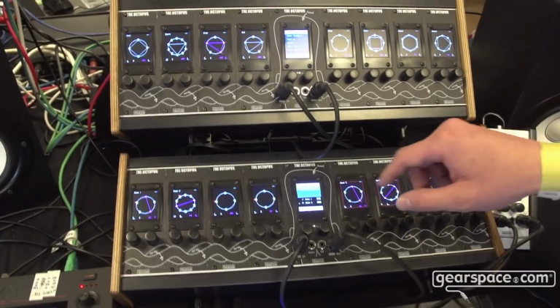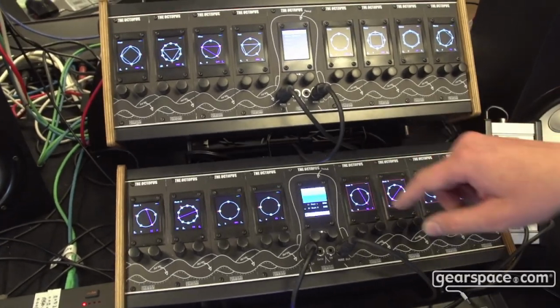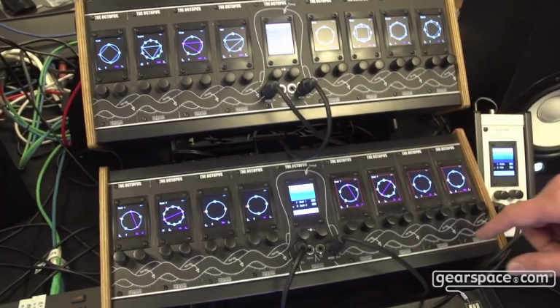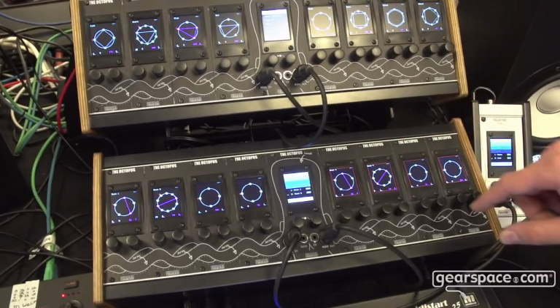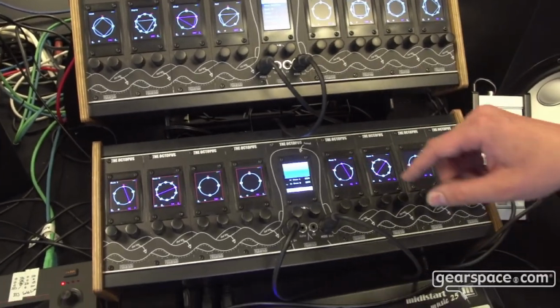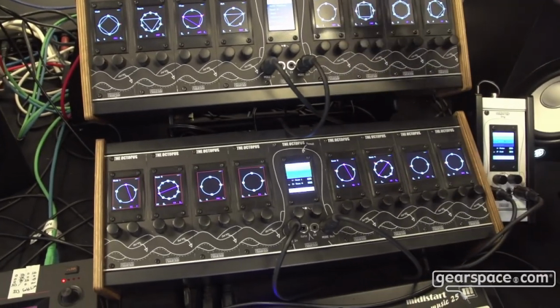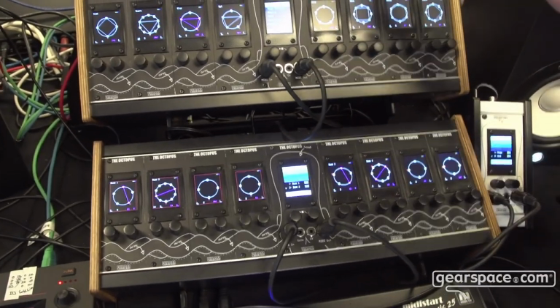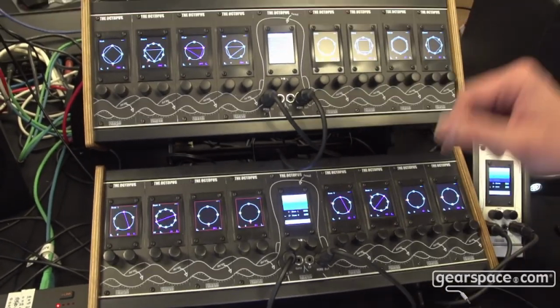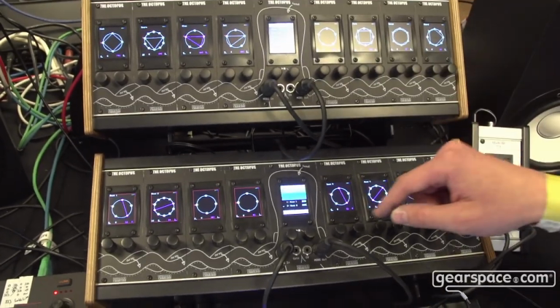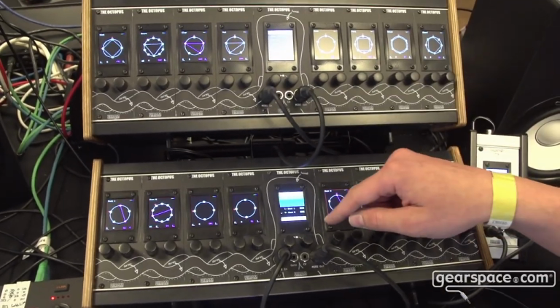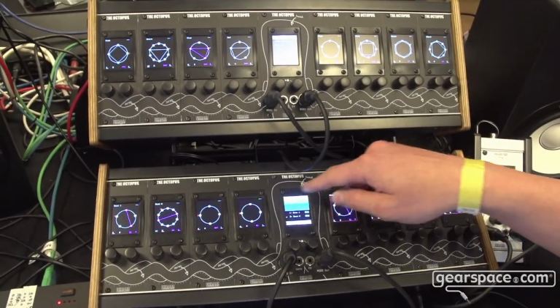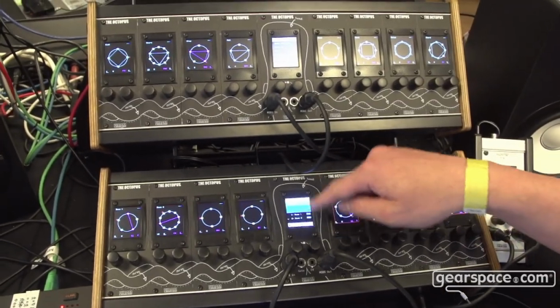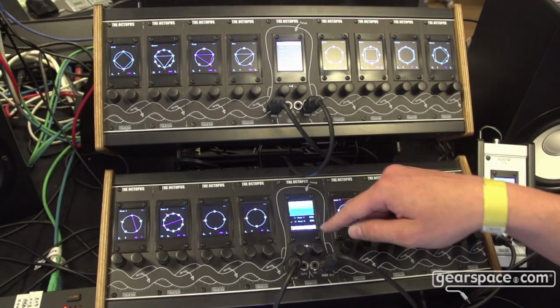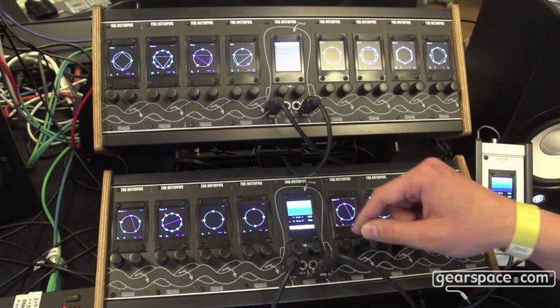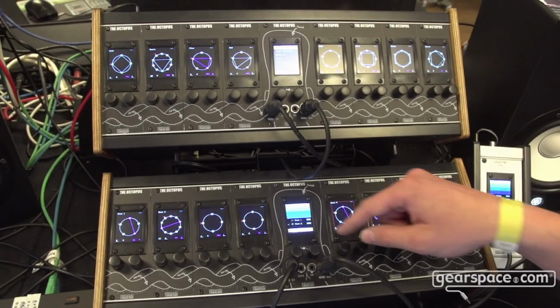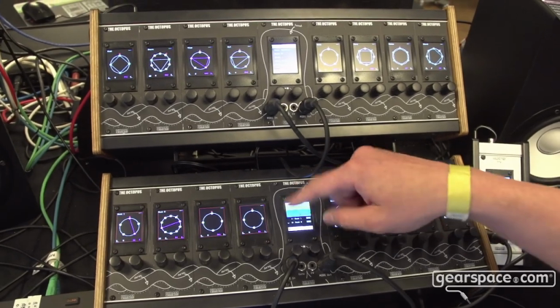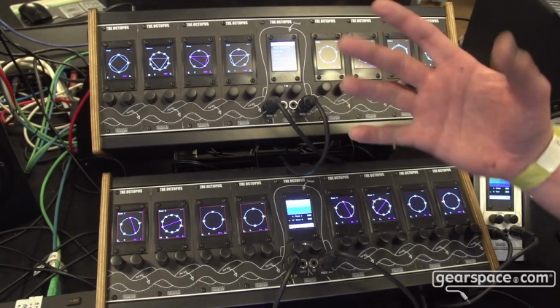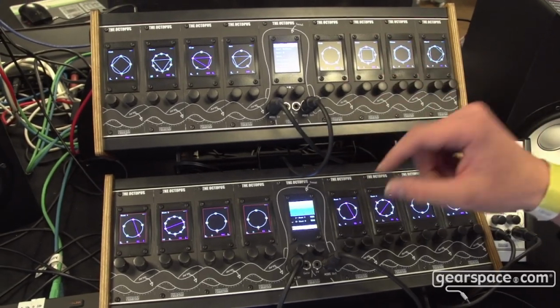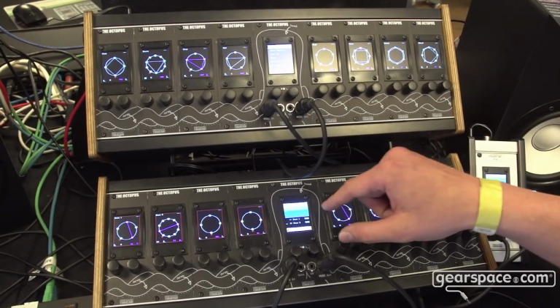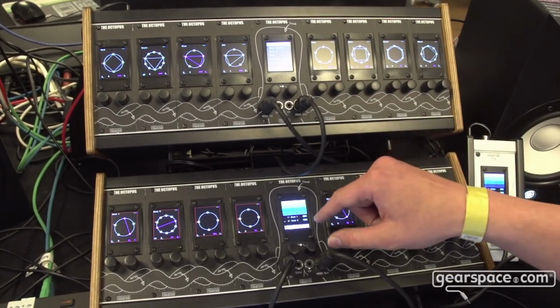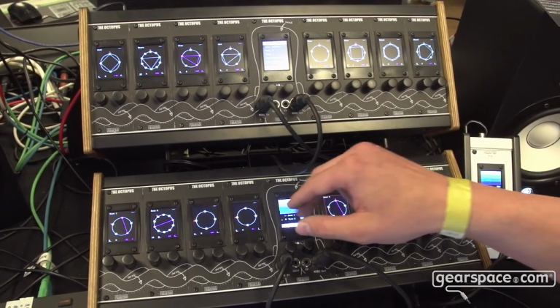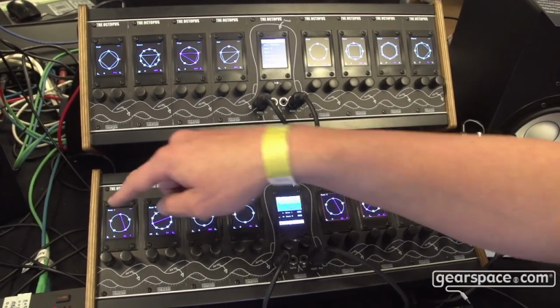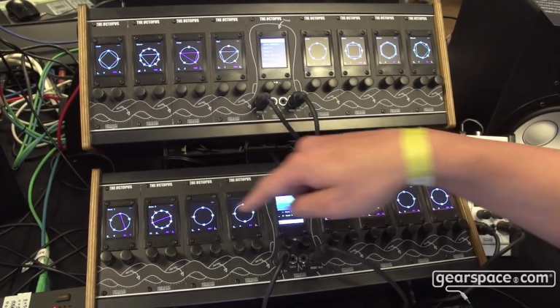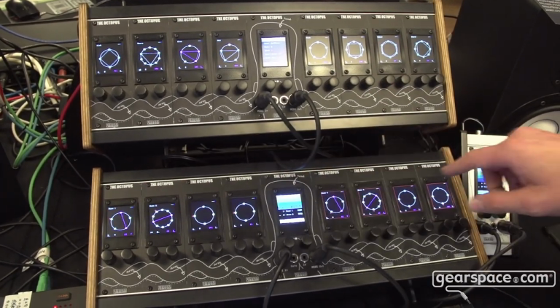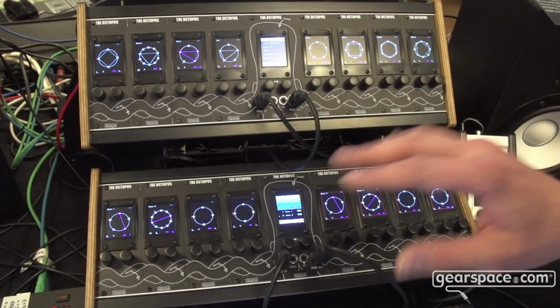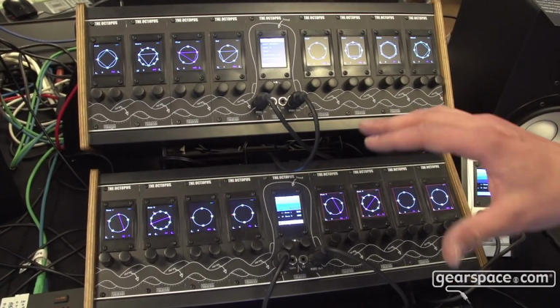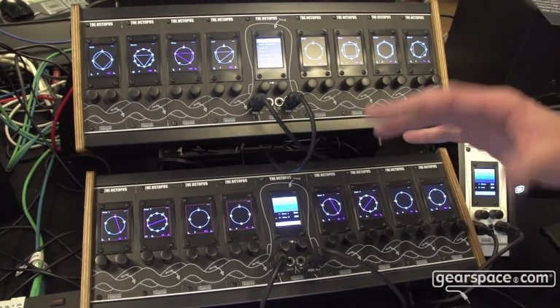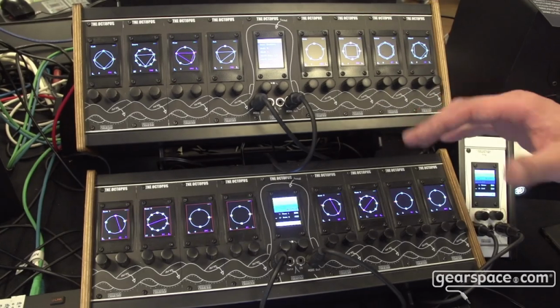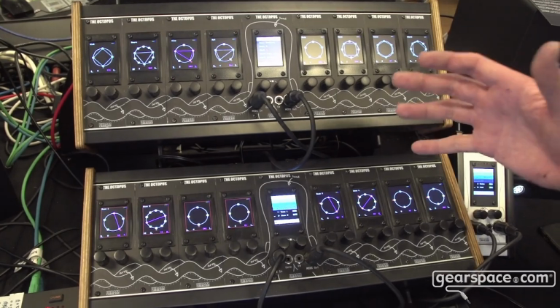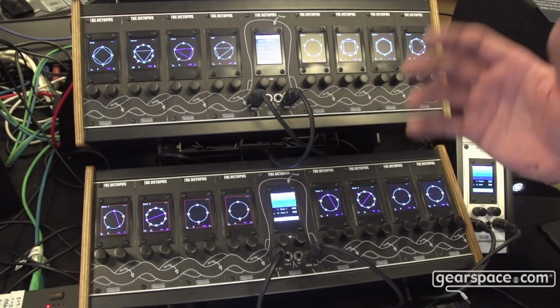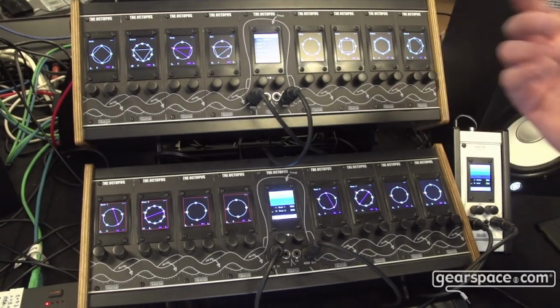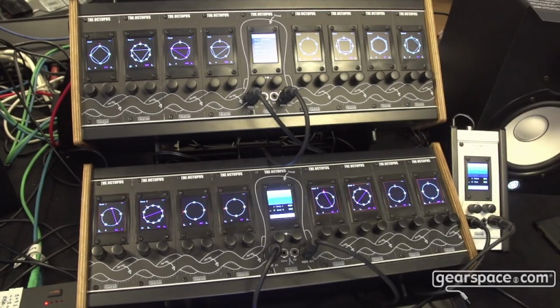It's related to the octopus, a beautiful animal. You have the central head unit which is the brain of the octopus, and you have eight arms — the arms of the octopus.